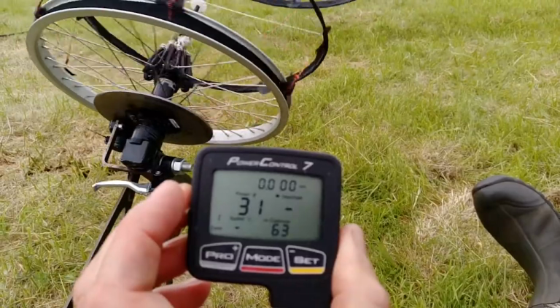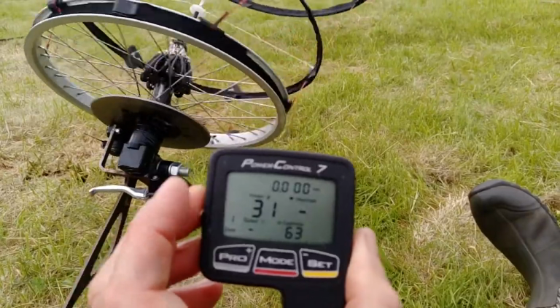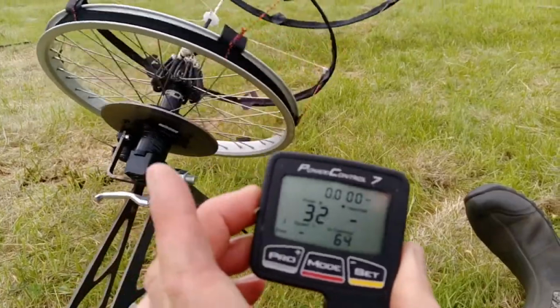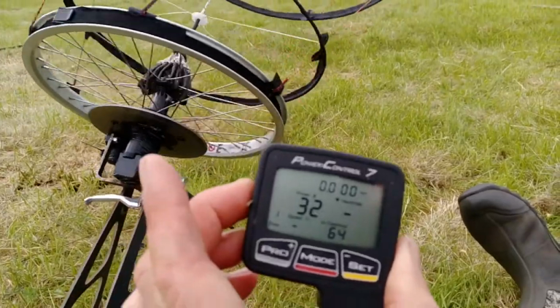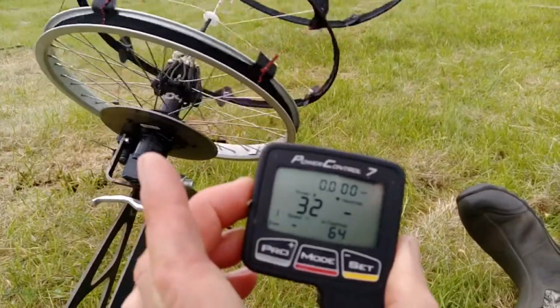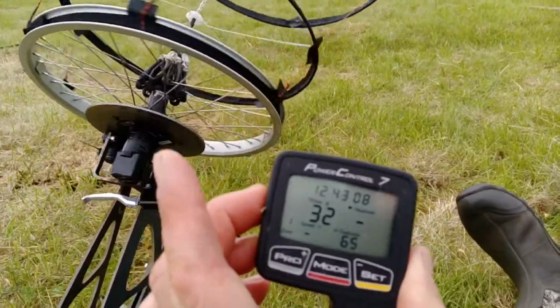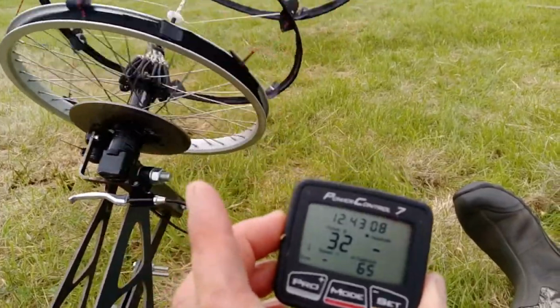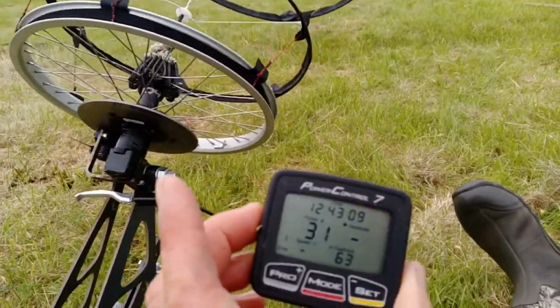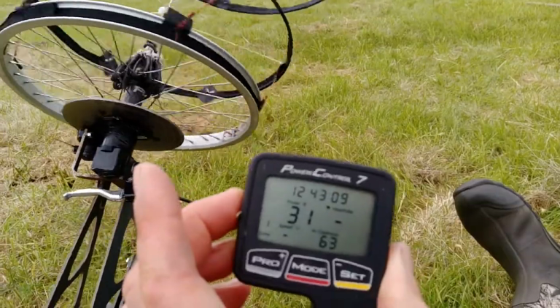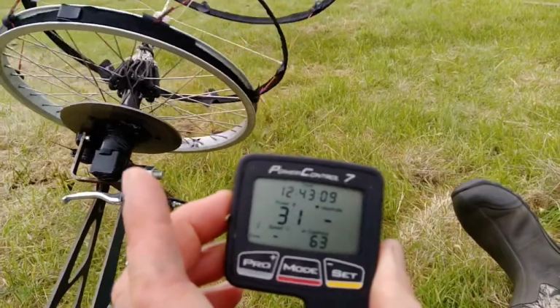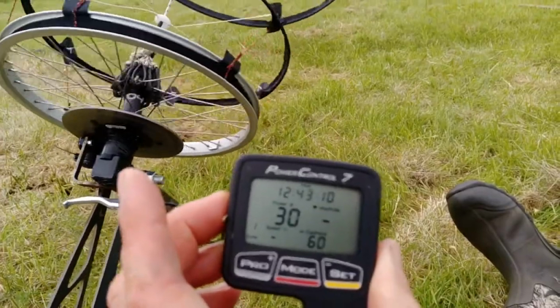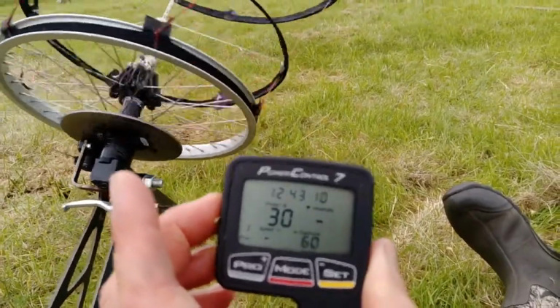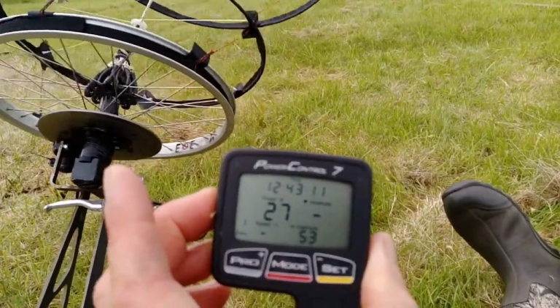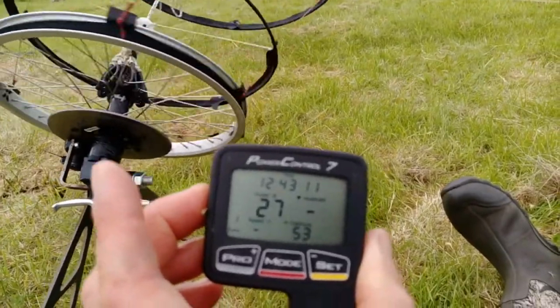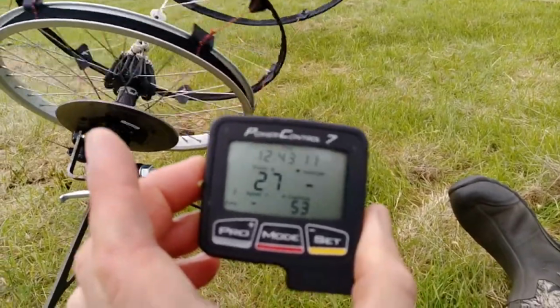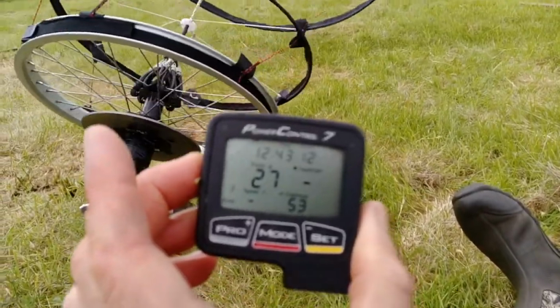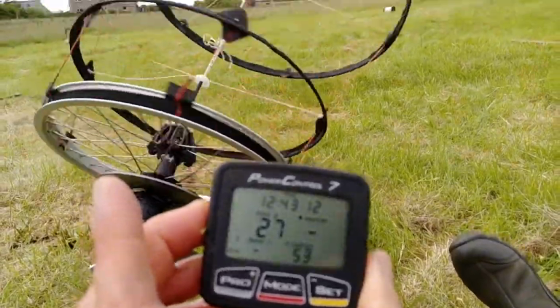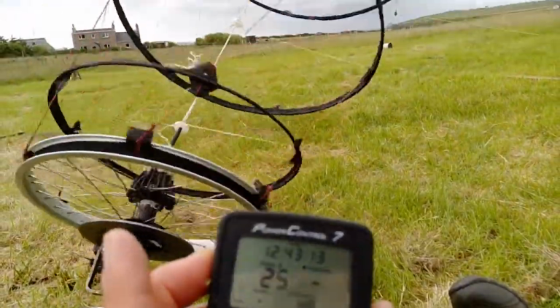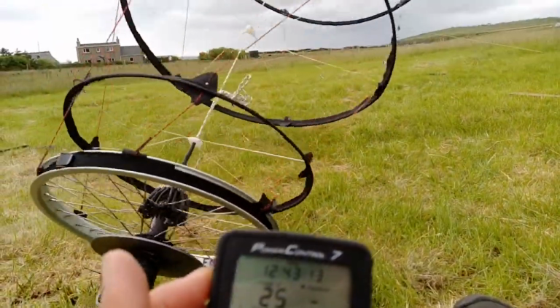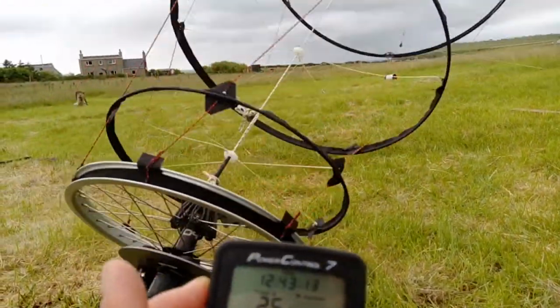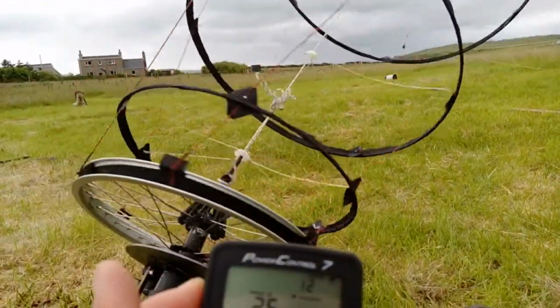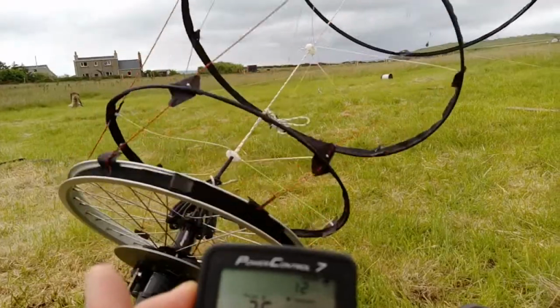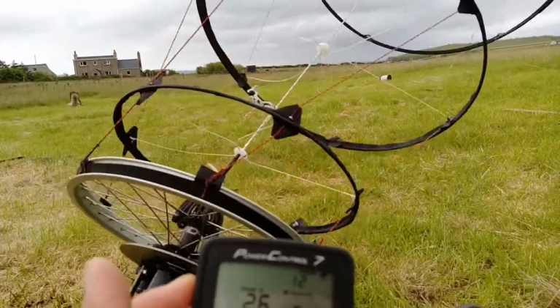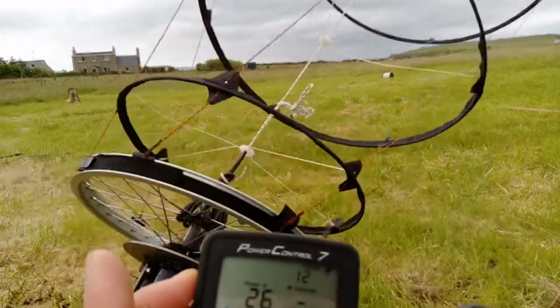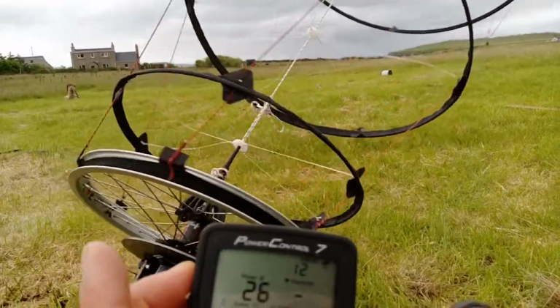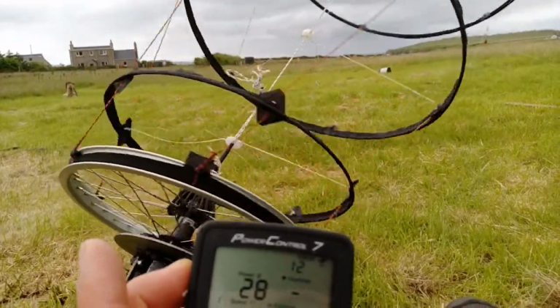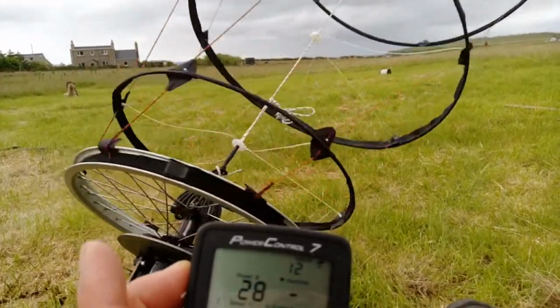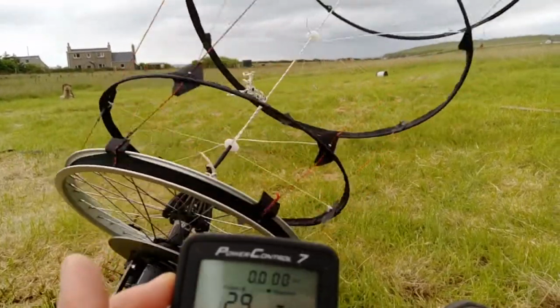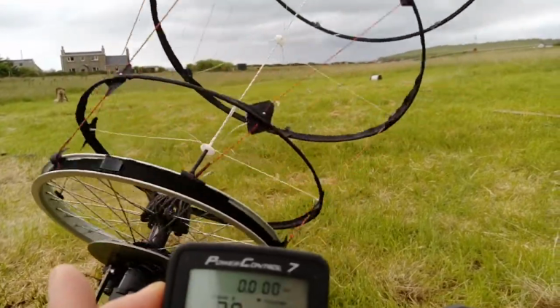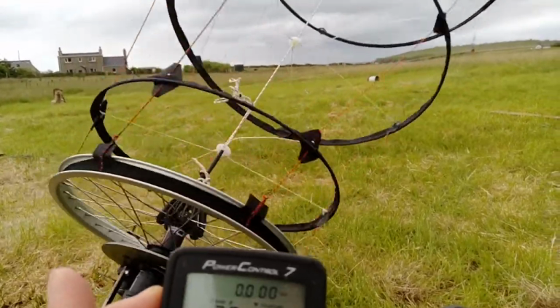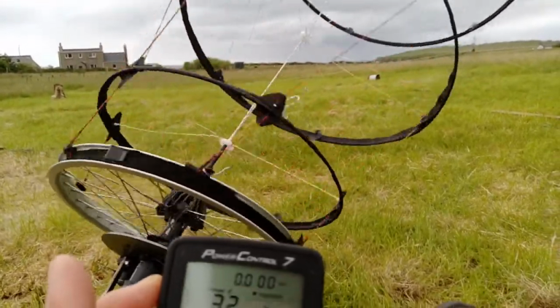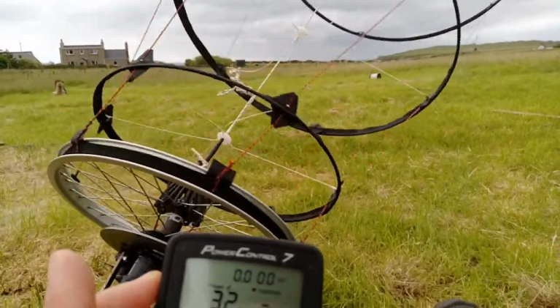Yeah, live control over that torsion would be just fantastic, but based on those tensions, given that angle, it's probably about as efficient as we can get it just now.